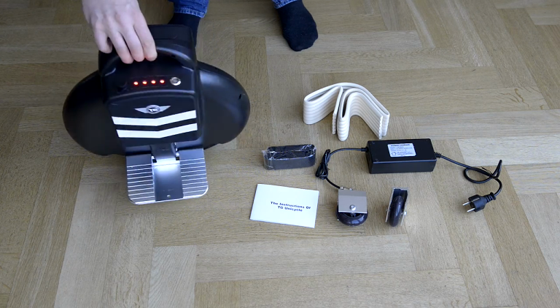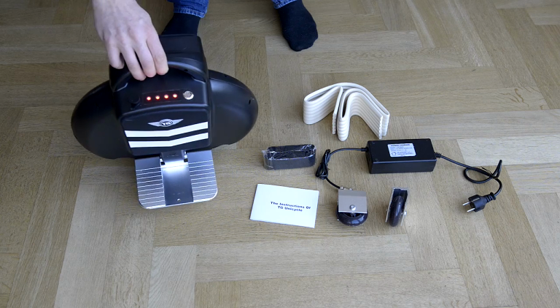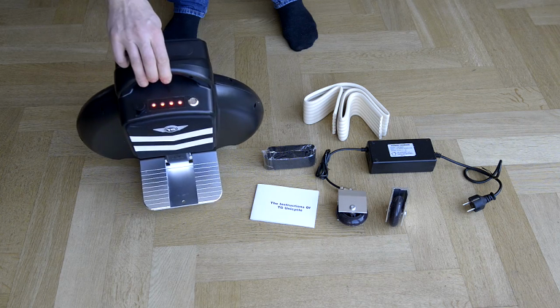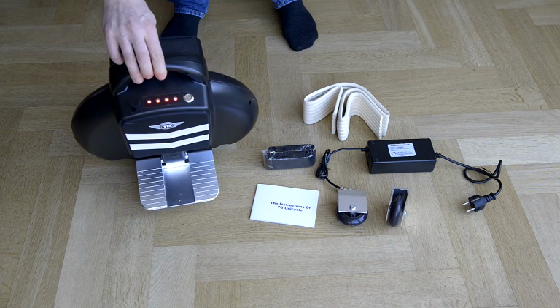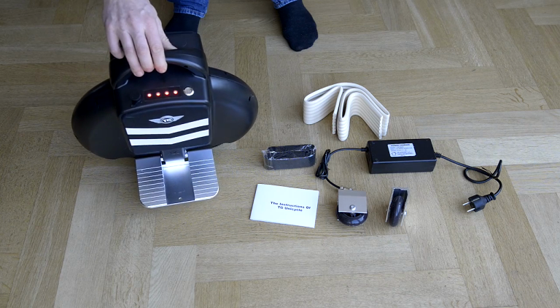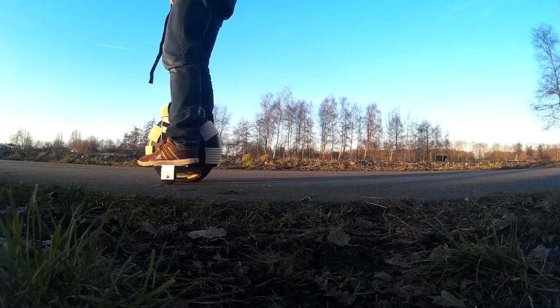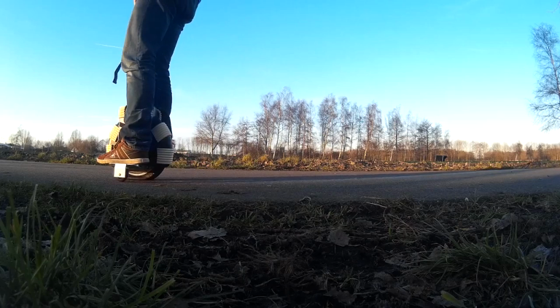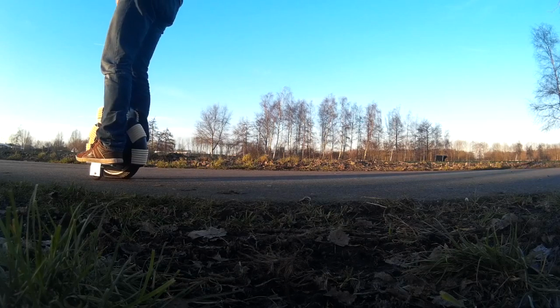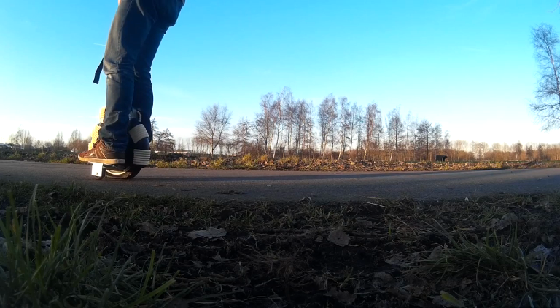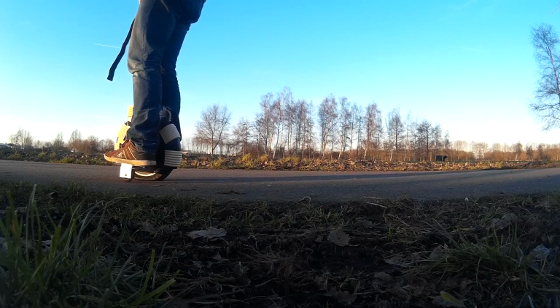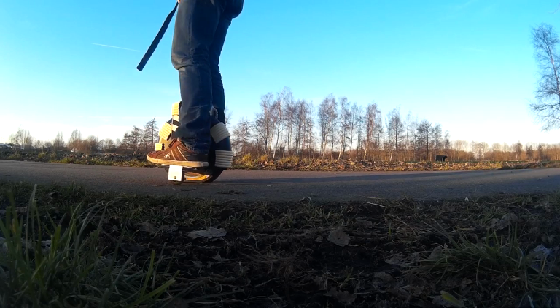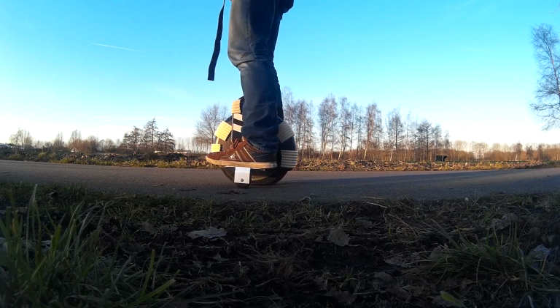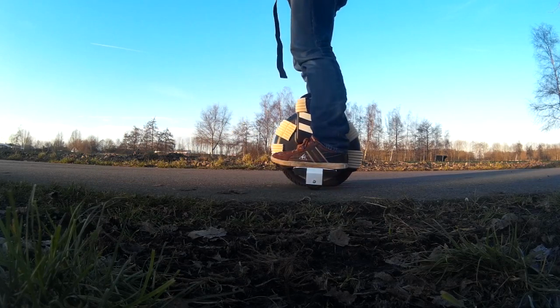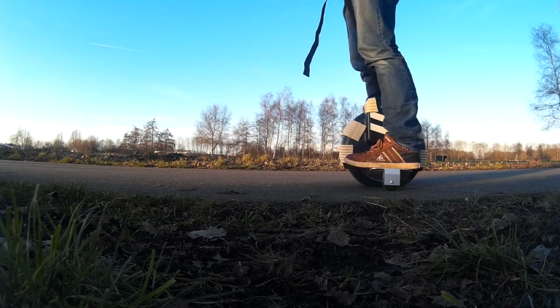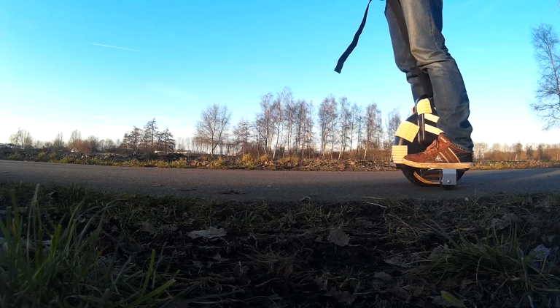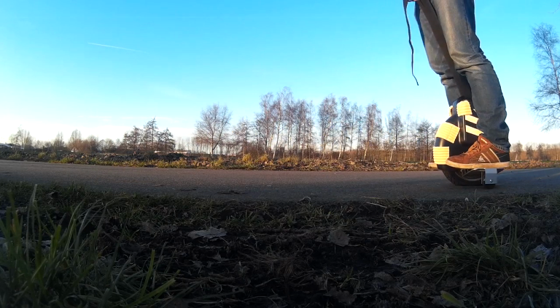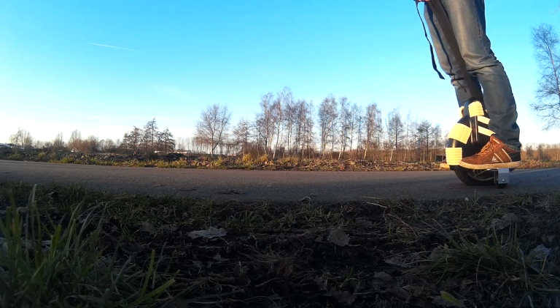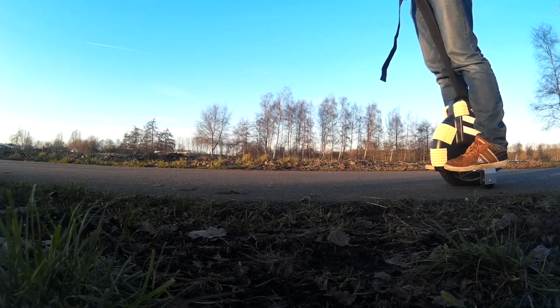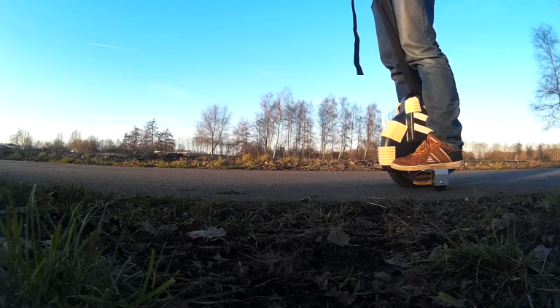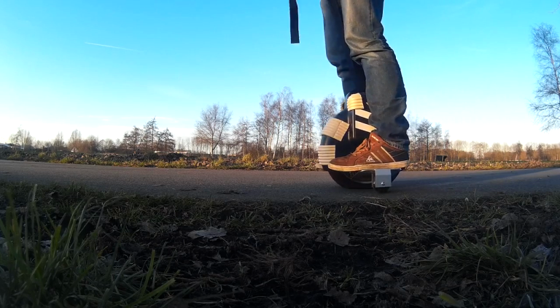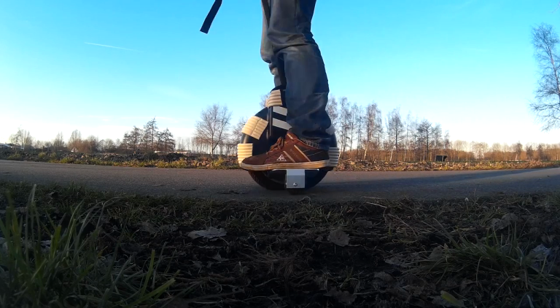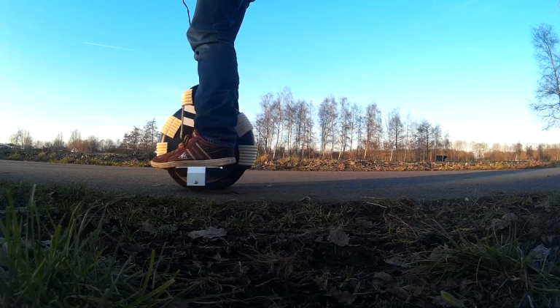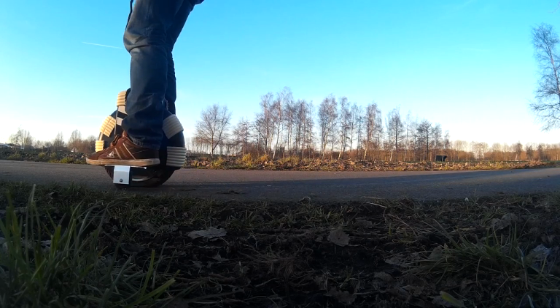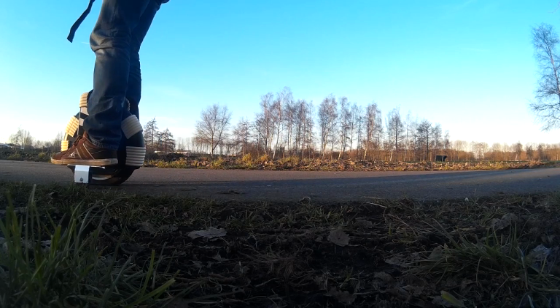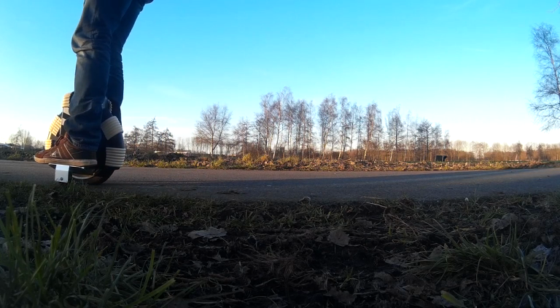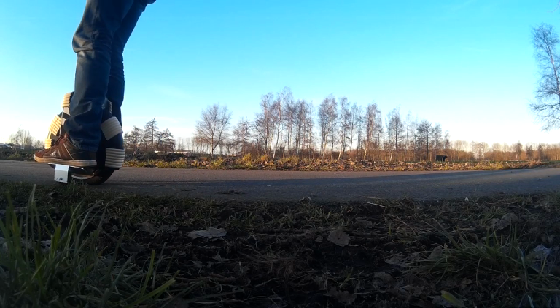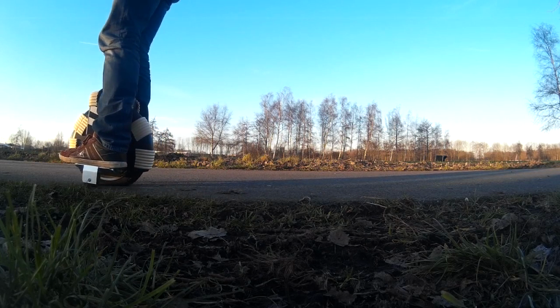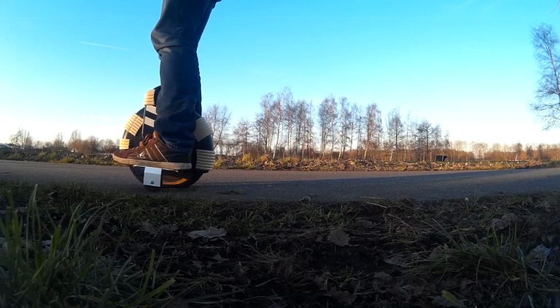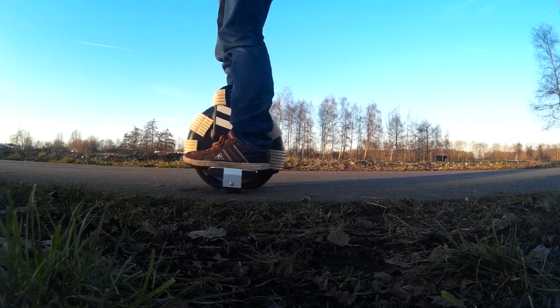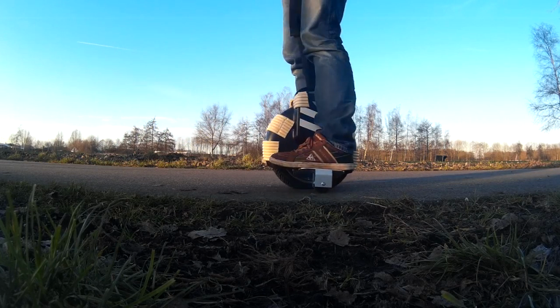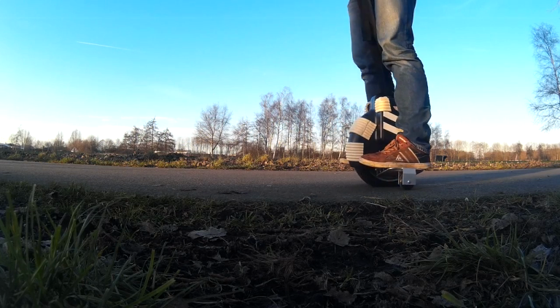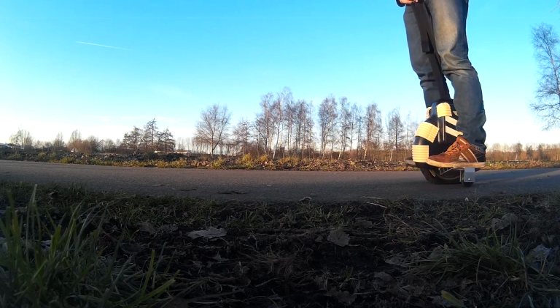Let's go outside. I assembled the support wheels and added the bumper strip. The first step is to feel comfortable on the unicycle.